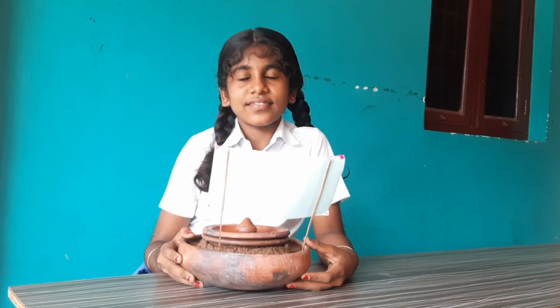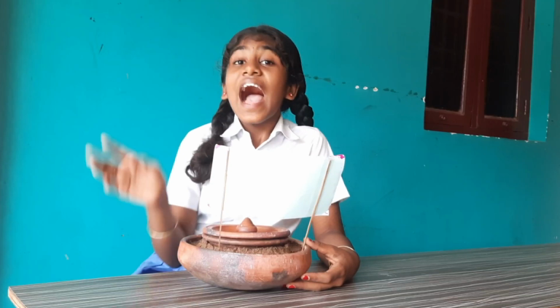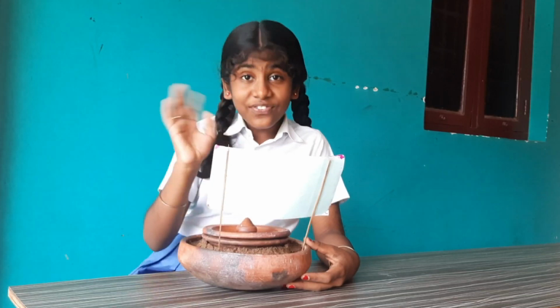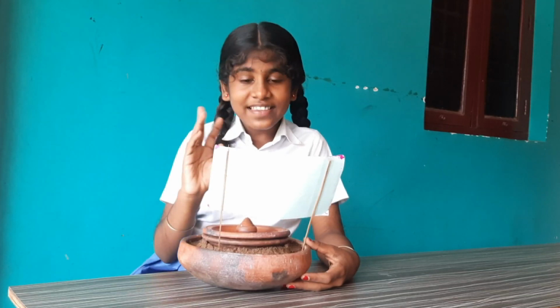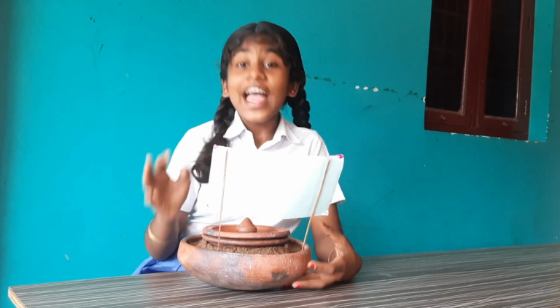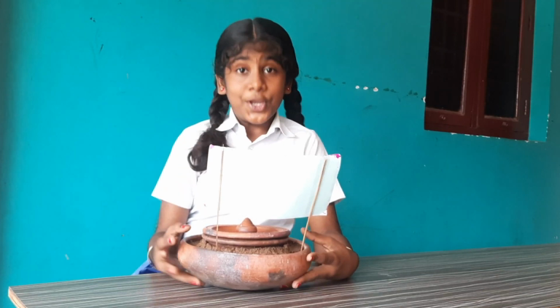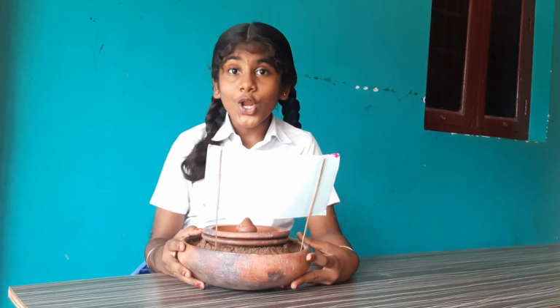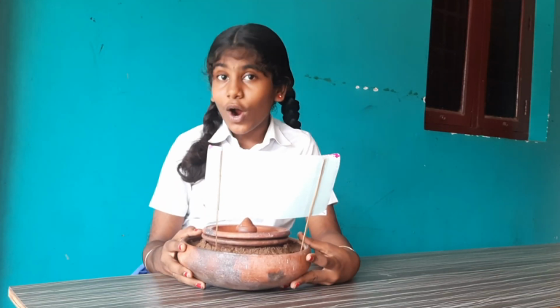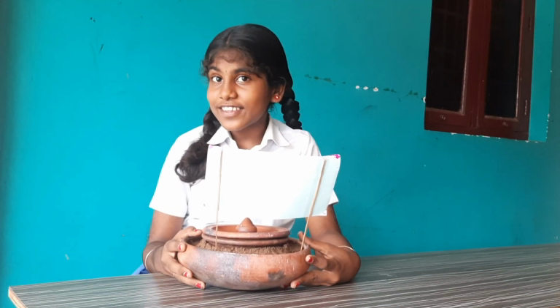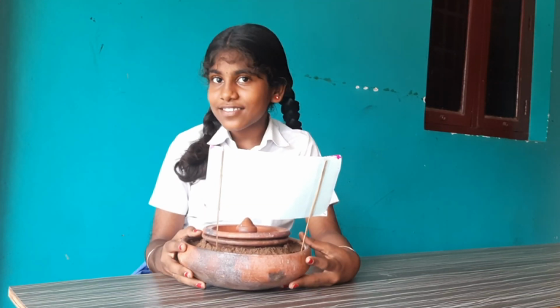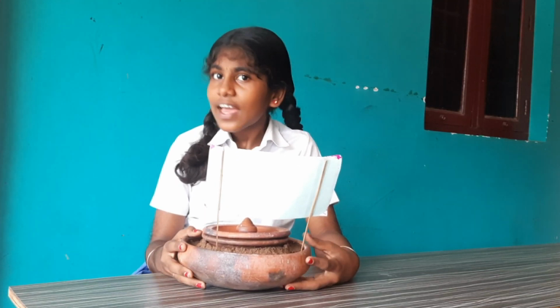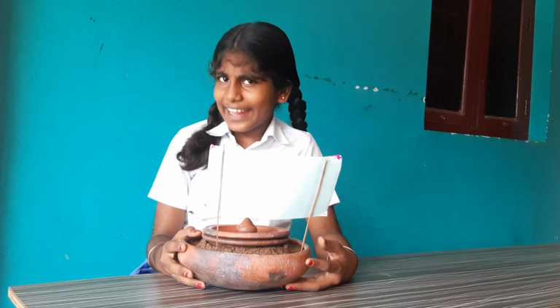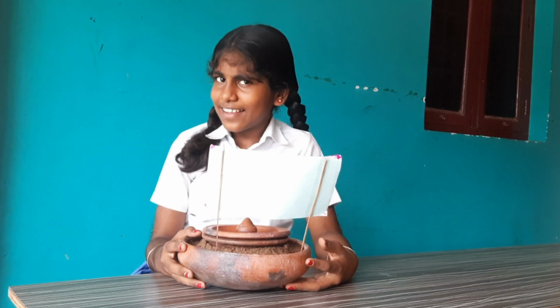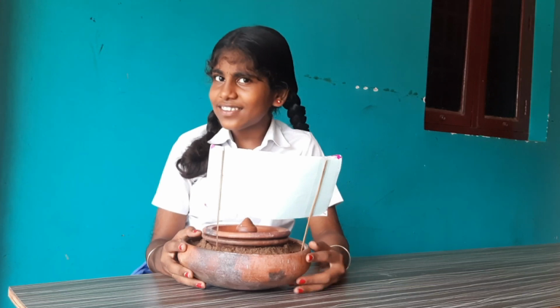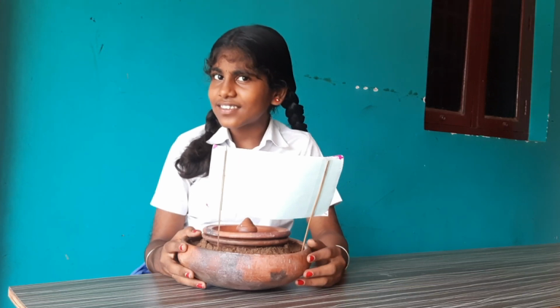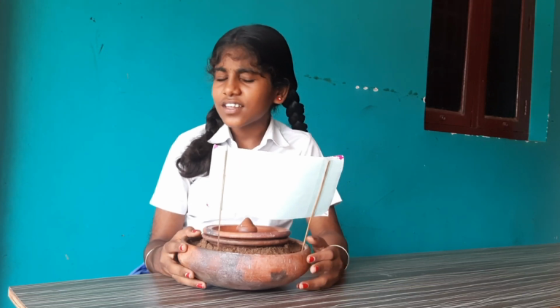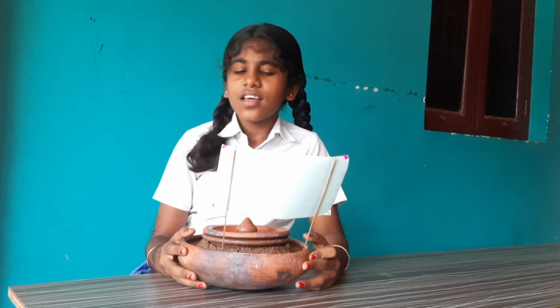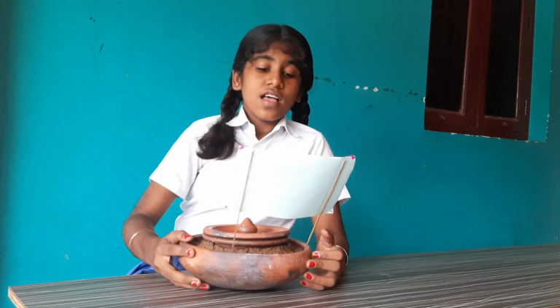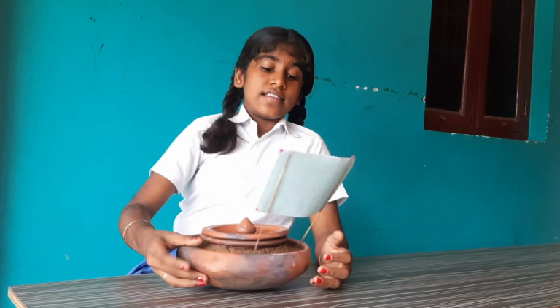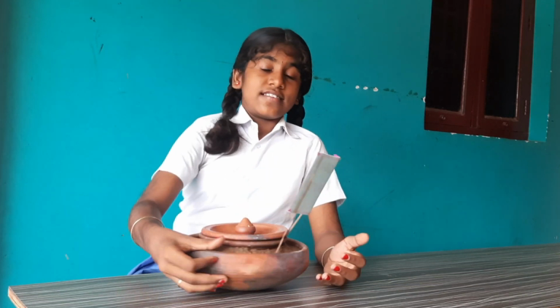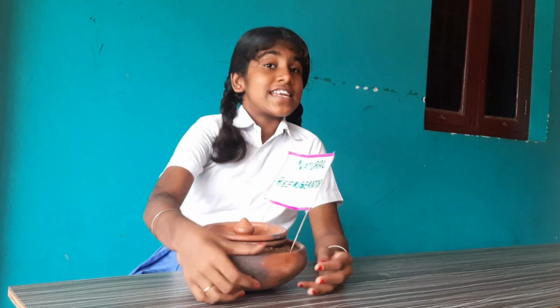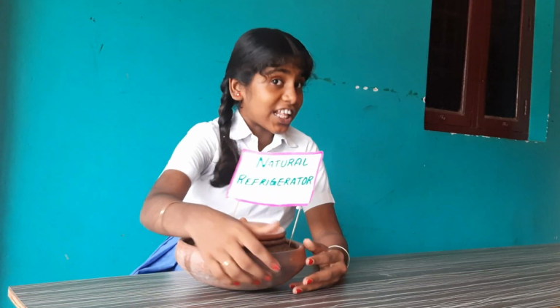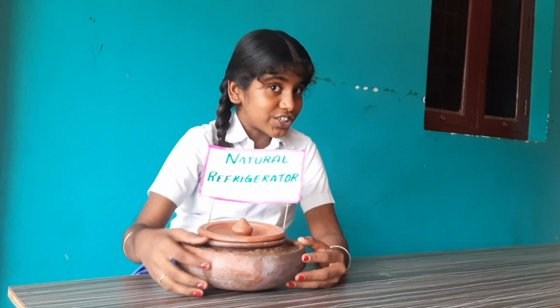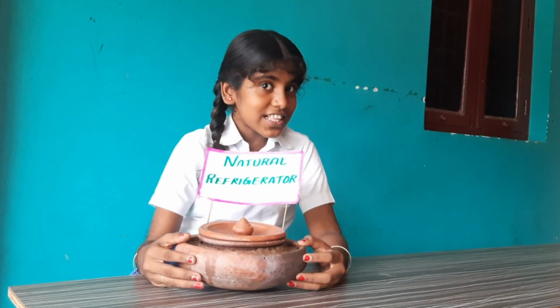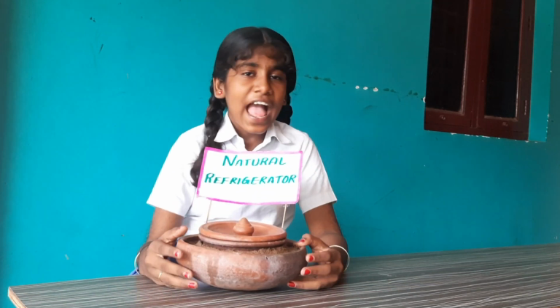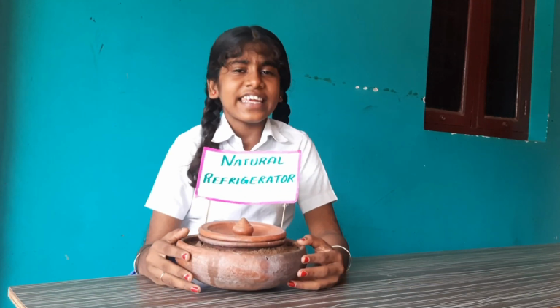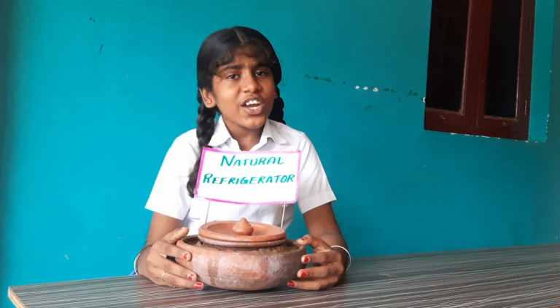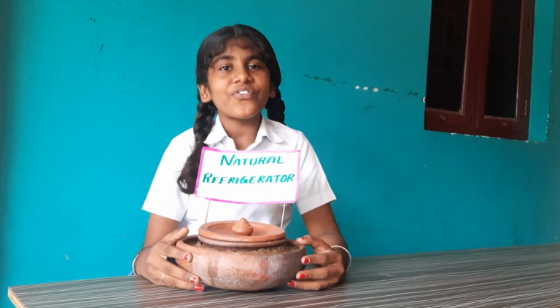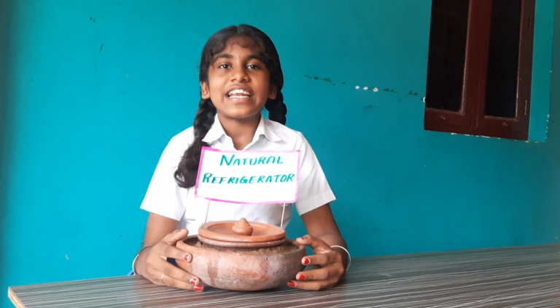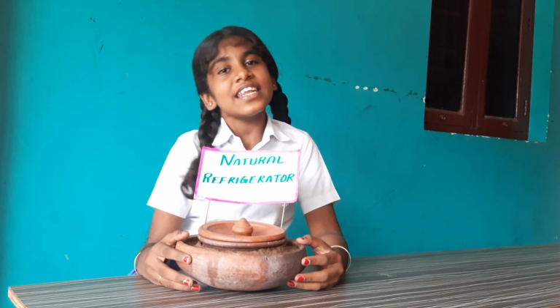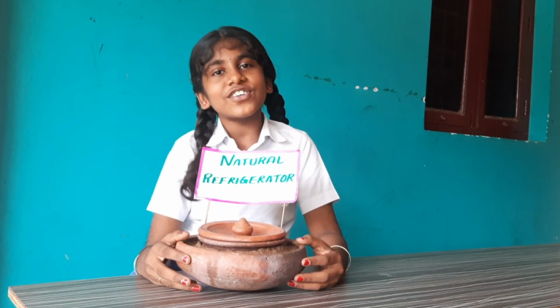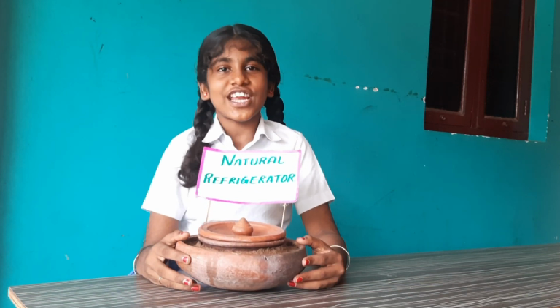Hi friends, do you know what is this? Any guesses? This is a natural and eco-friendly refrigerator.